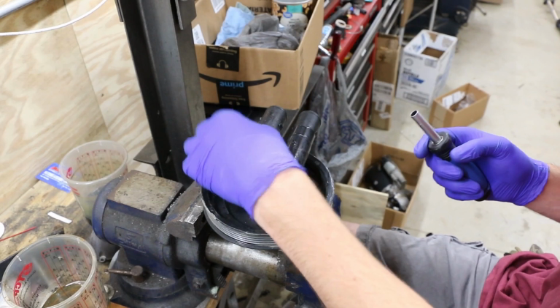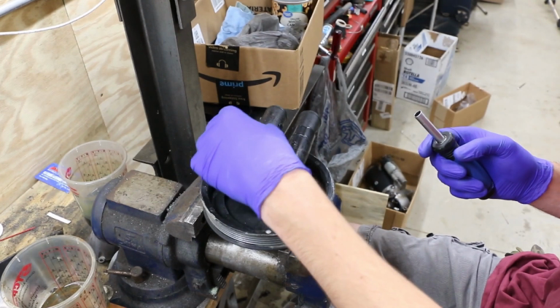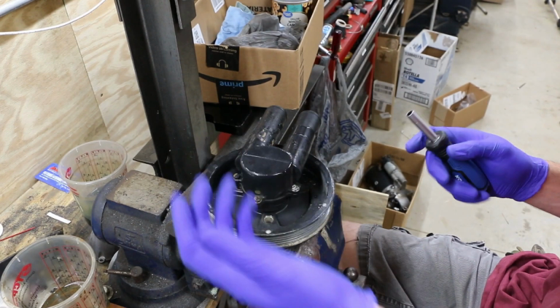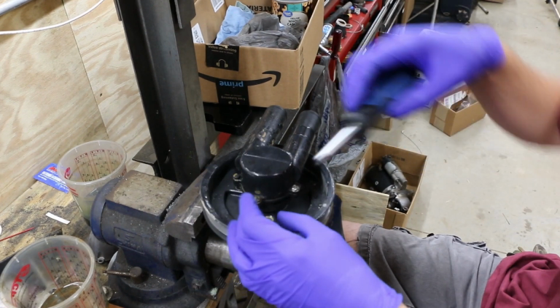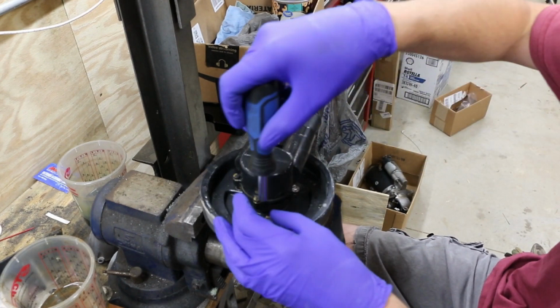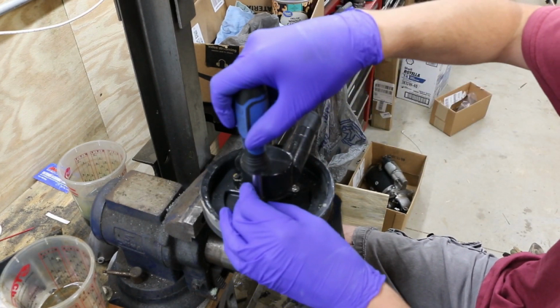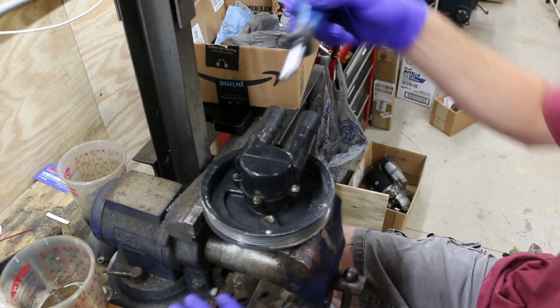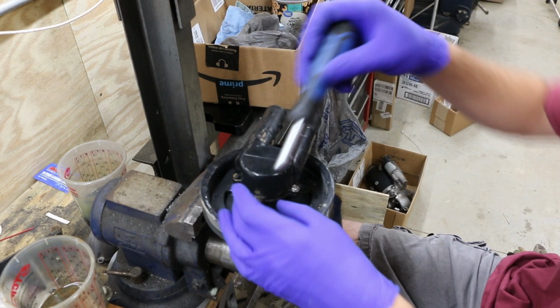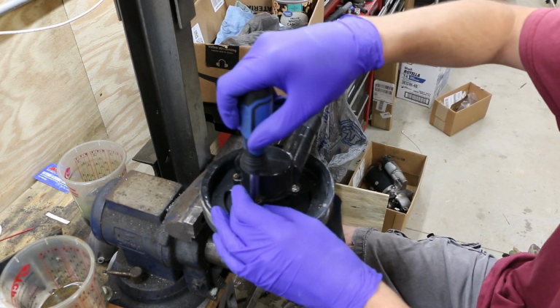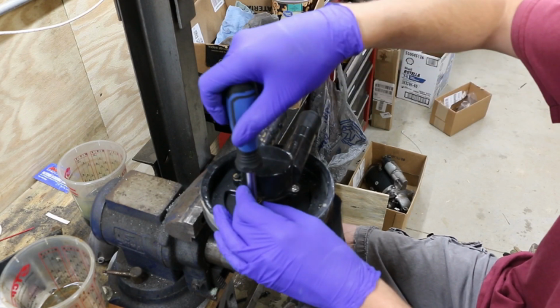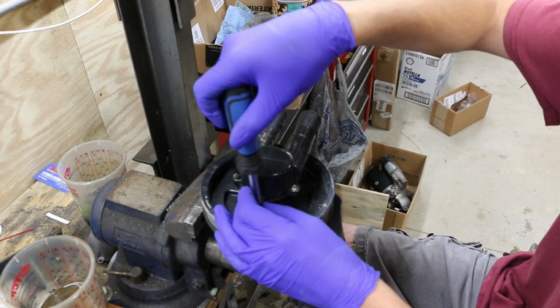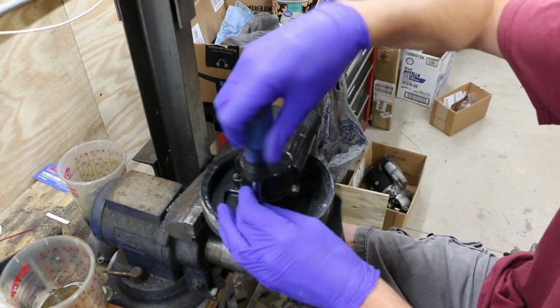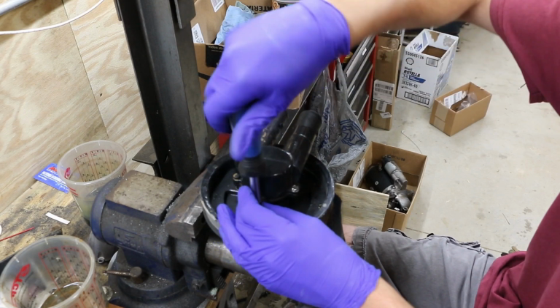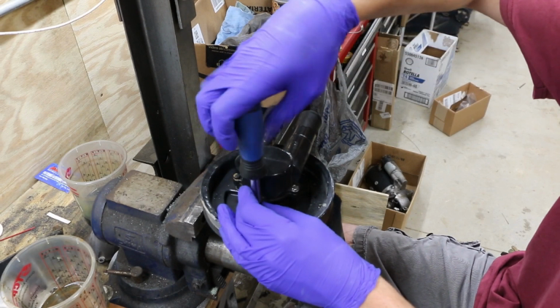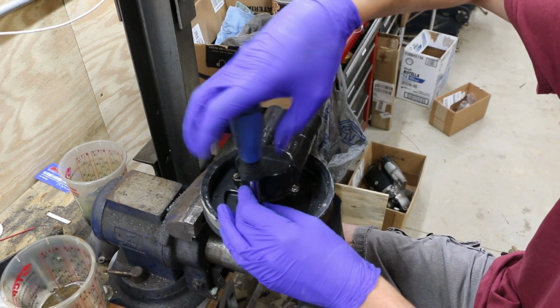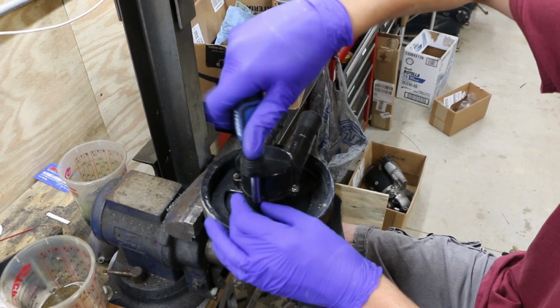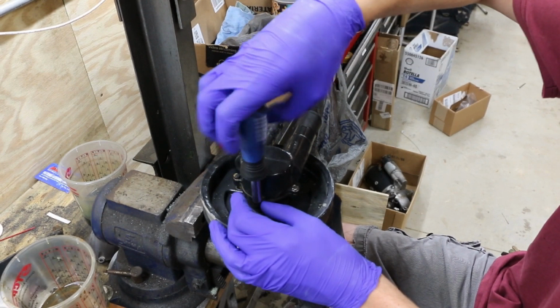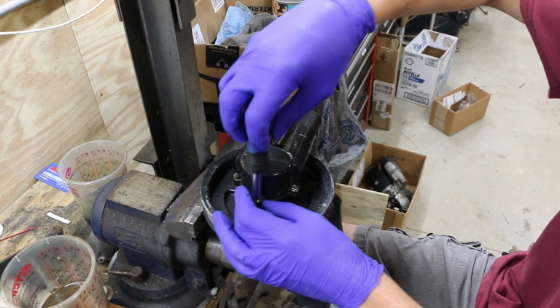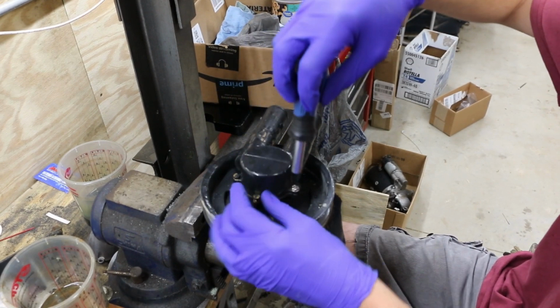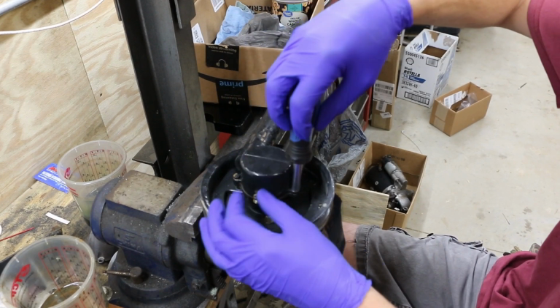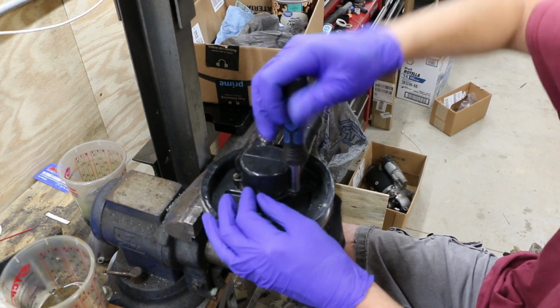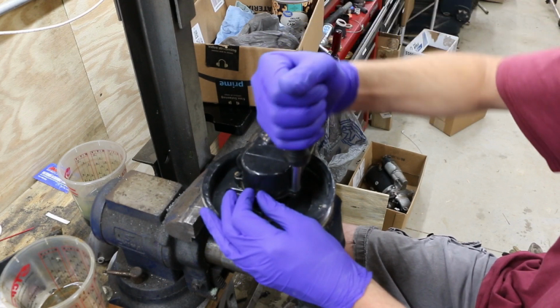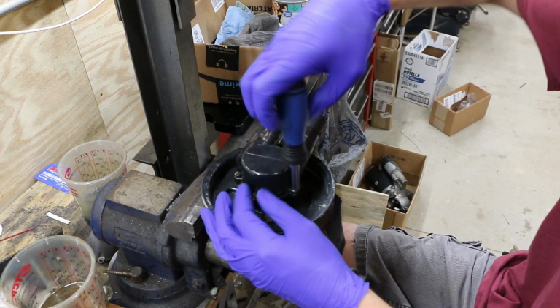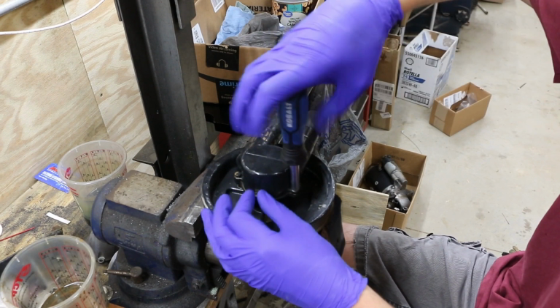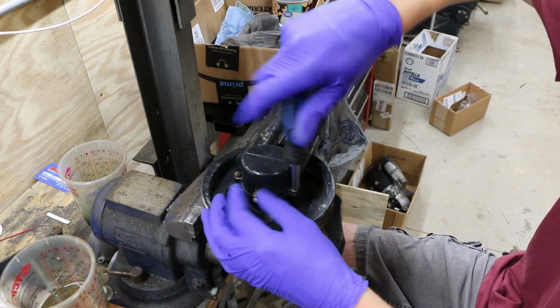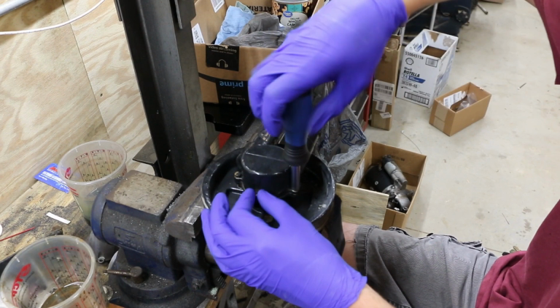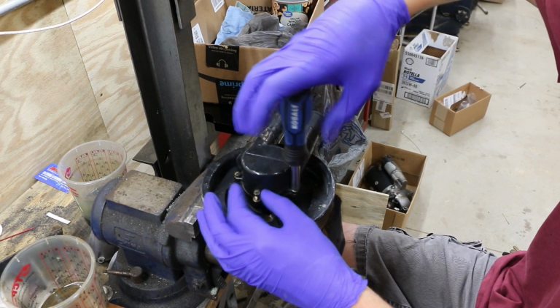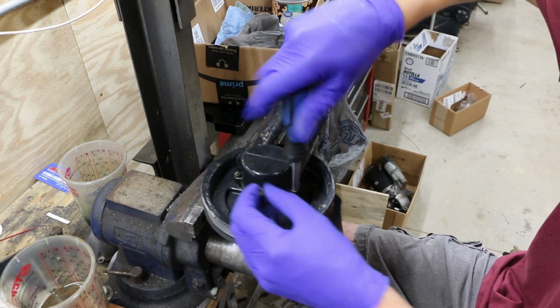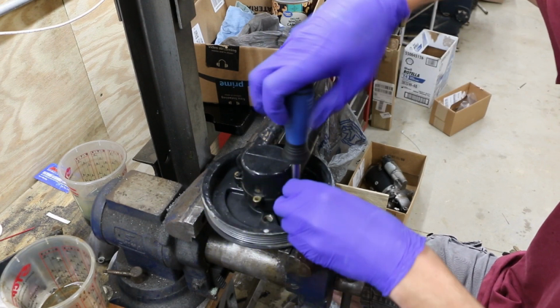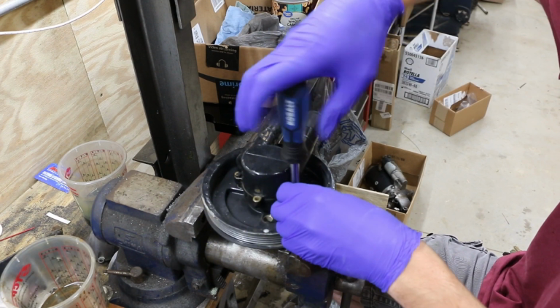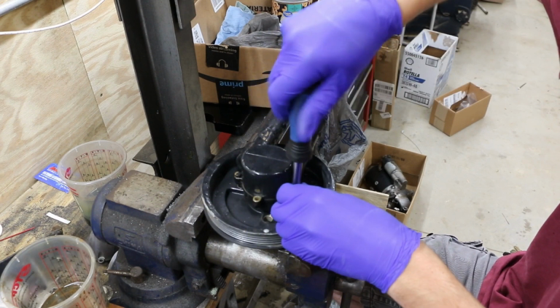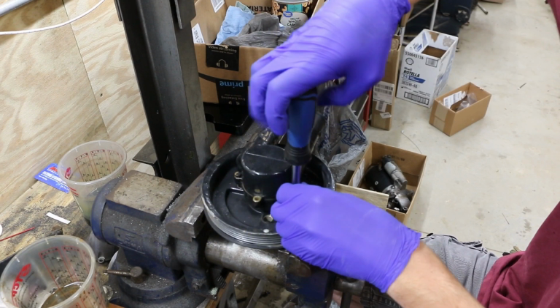We've at least got enough of the rubber off of there that we can carry on. So we're going to disassemble this pump. These have little 8mm bolts that hold the housing together.